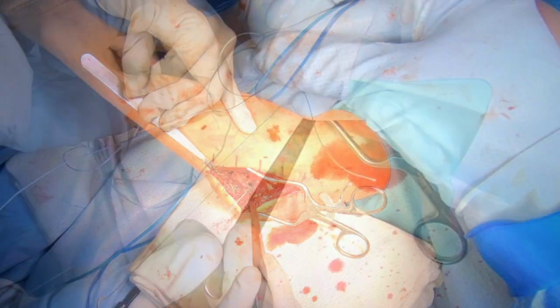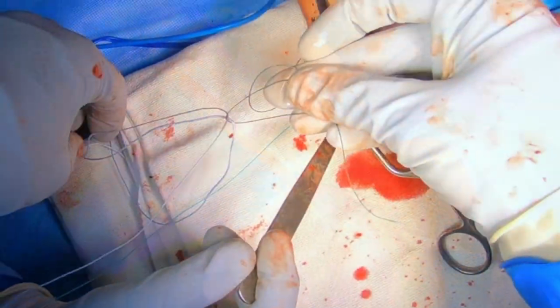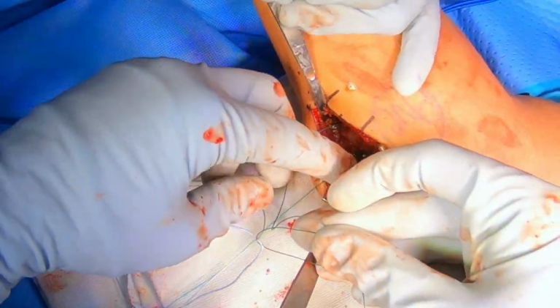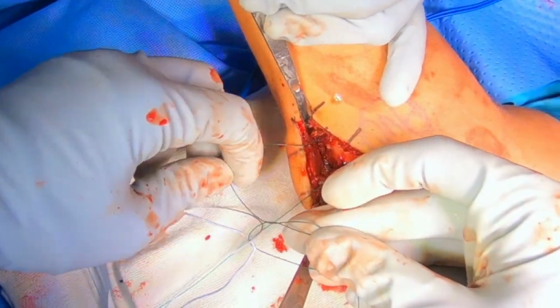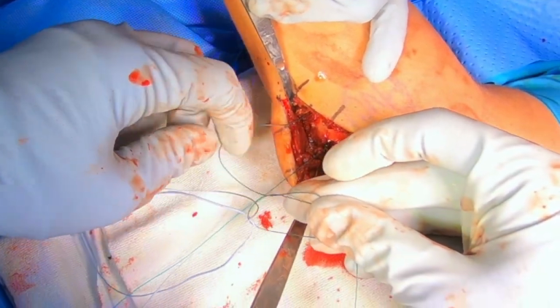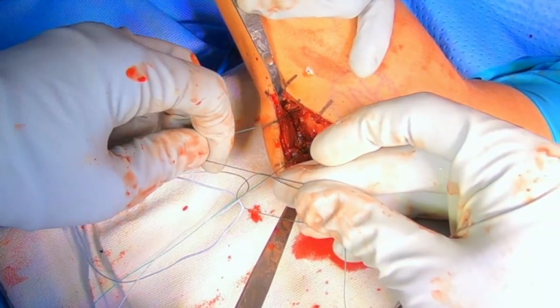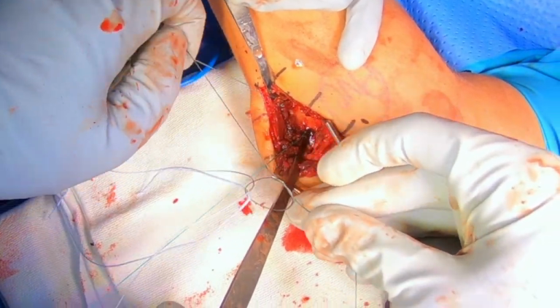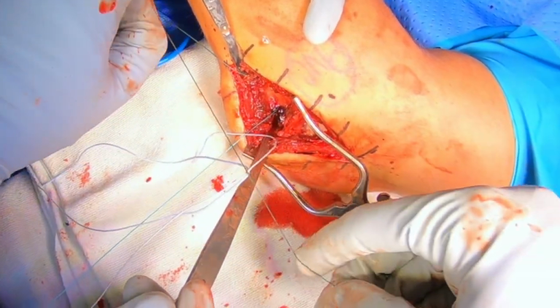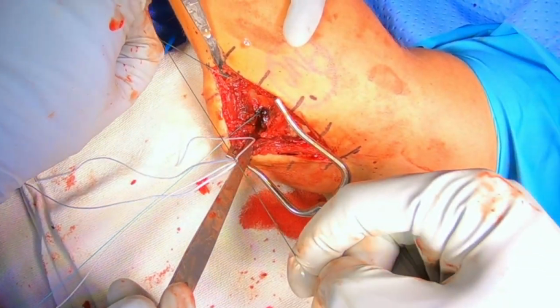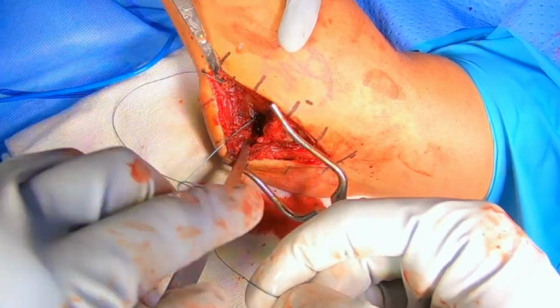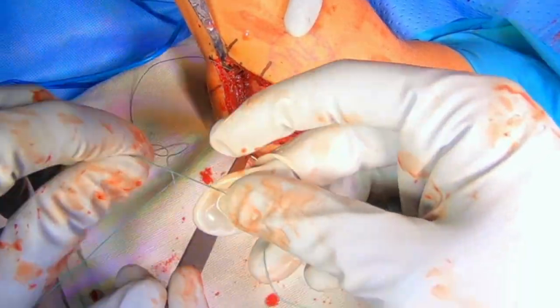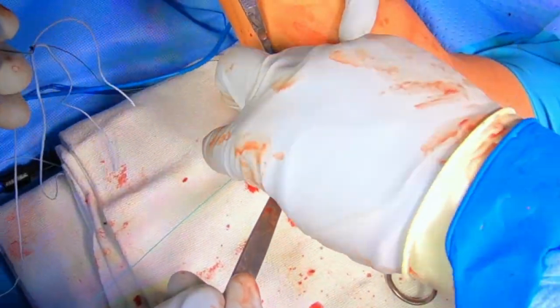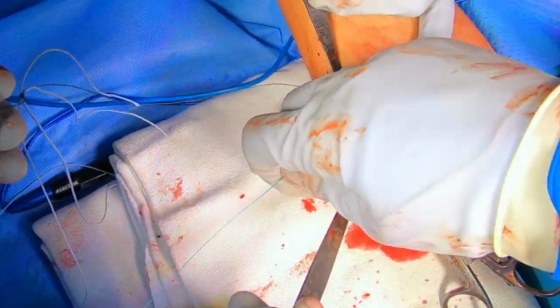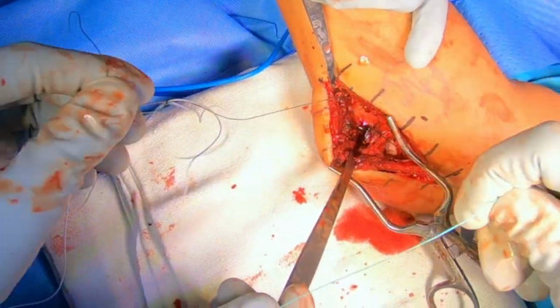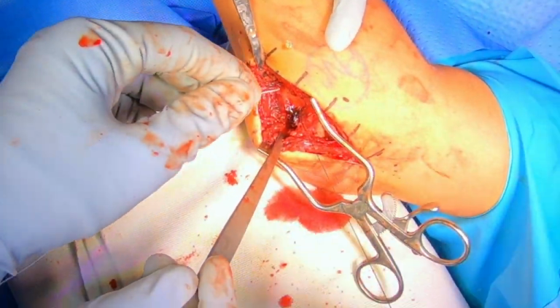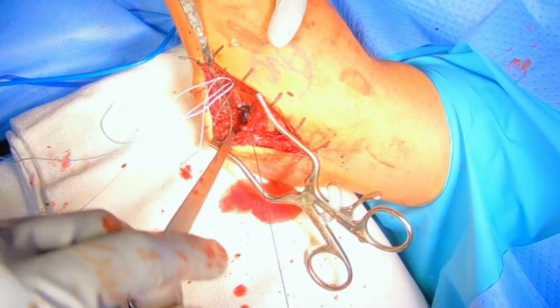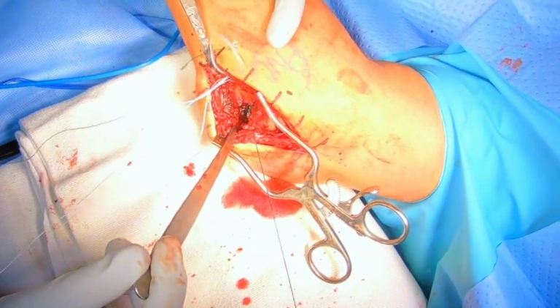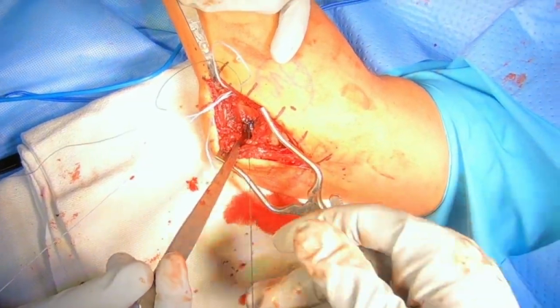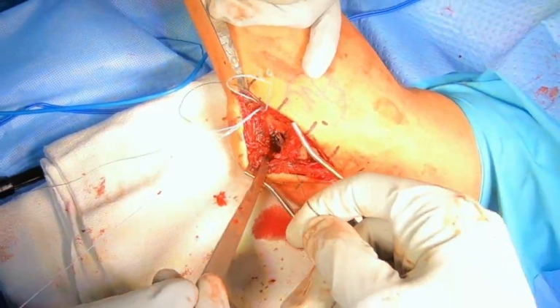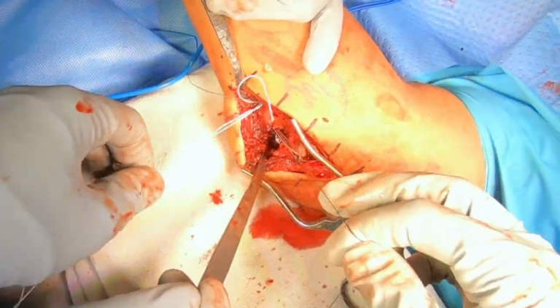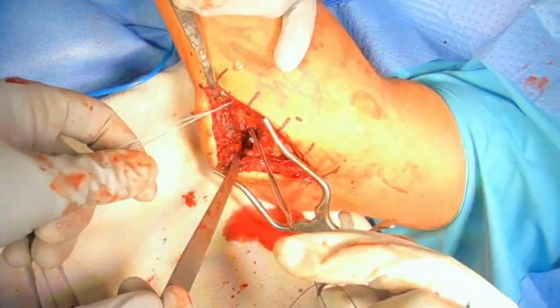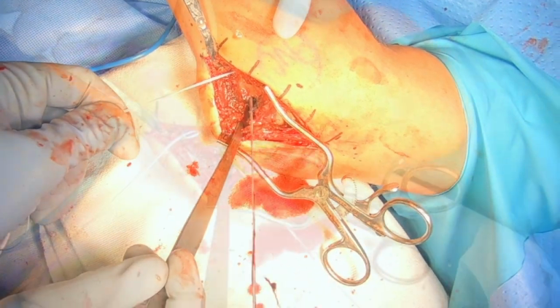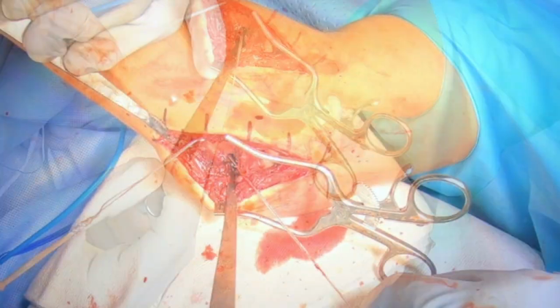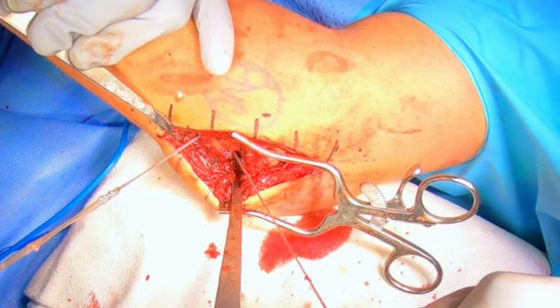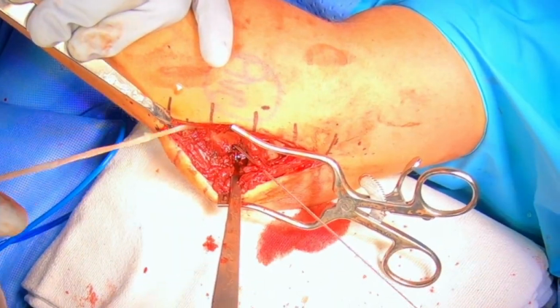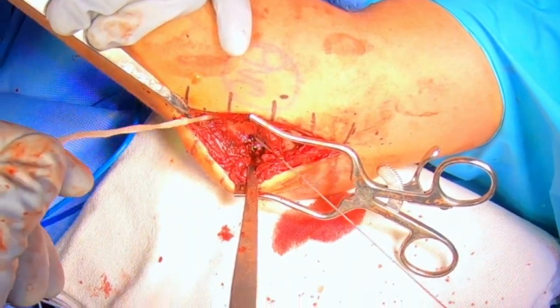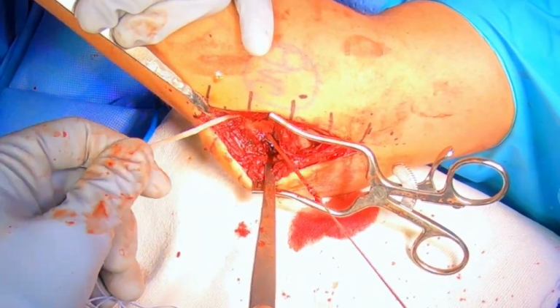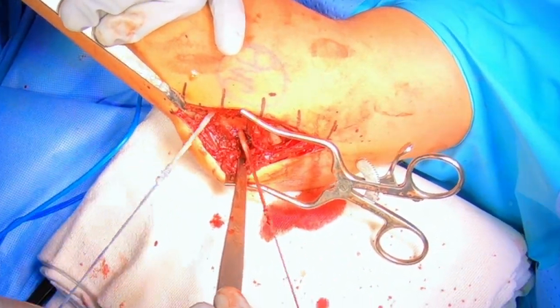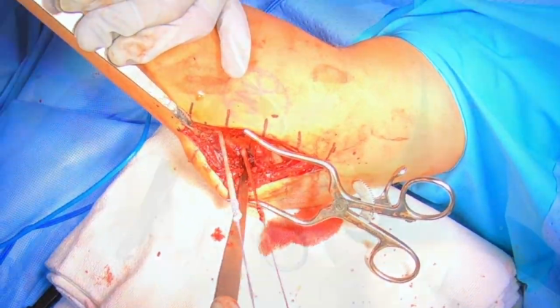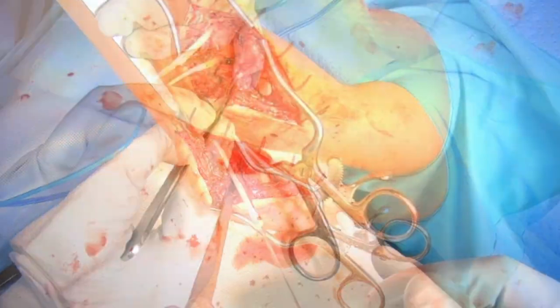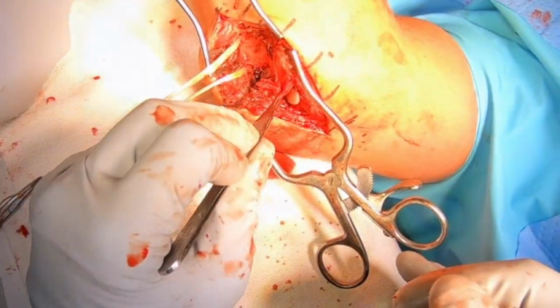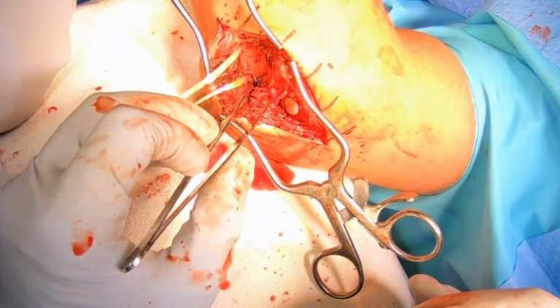Now I have one suture passing from one hole to the other. I use that suture to tie around the sutures that go into my graft and pull that through the tunnel. Then I pull the graft itself through the tunnel. Now I've got my graft lined up.